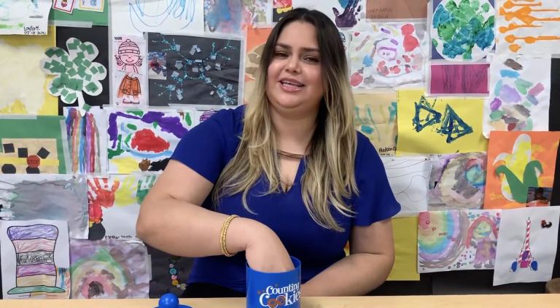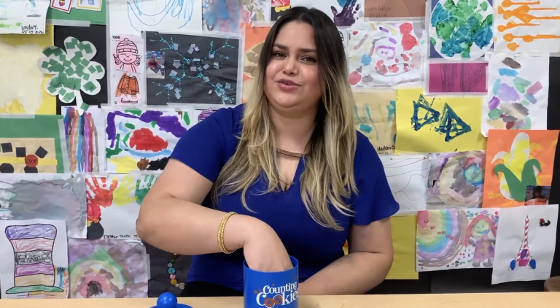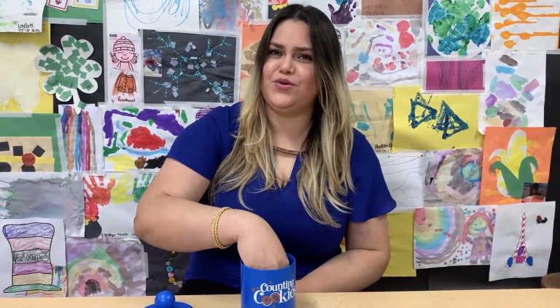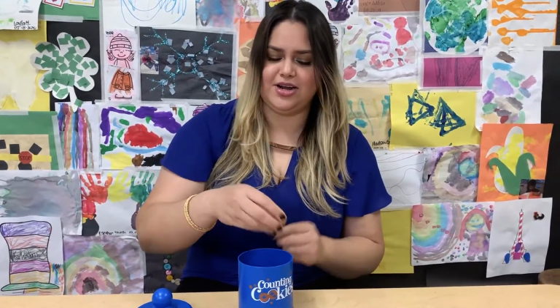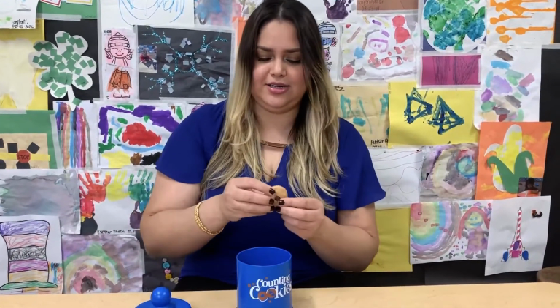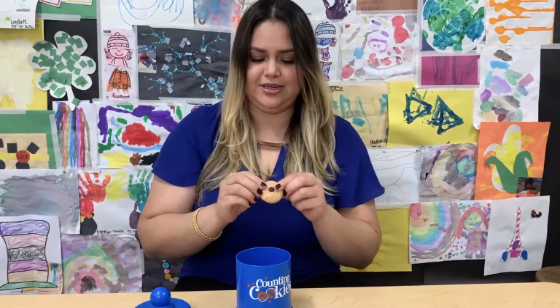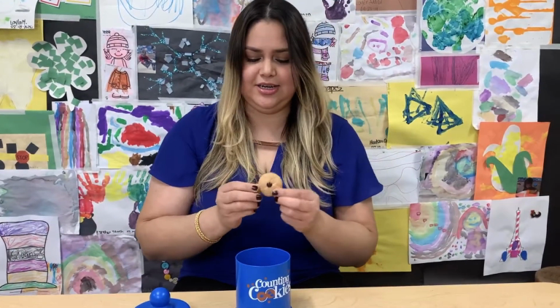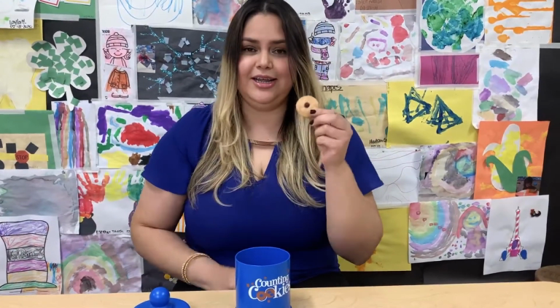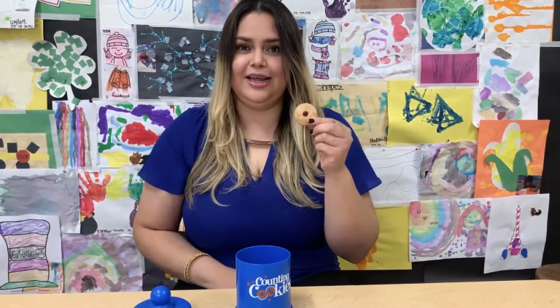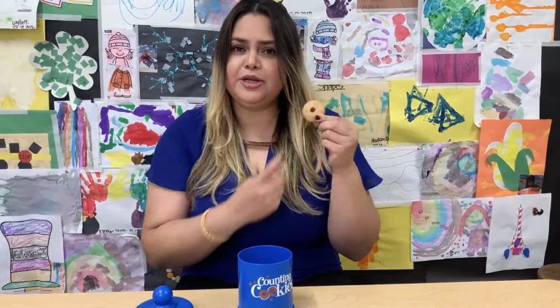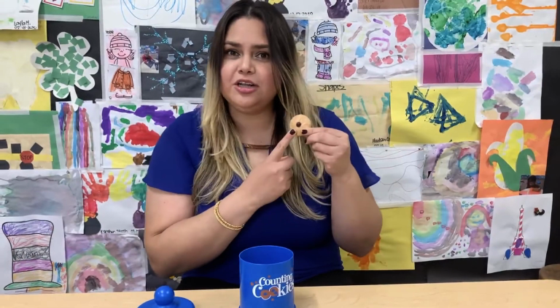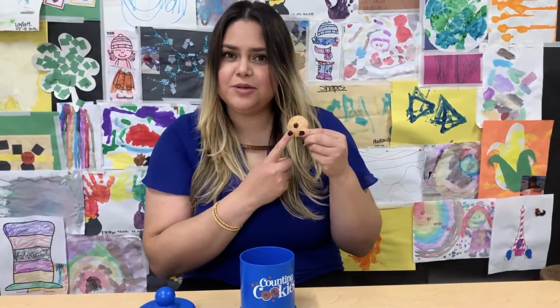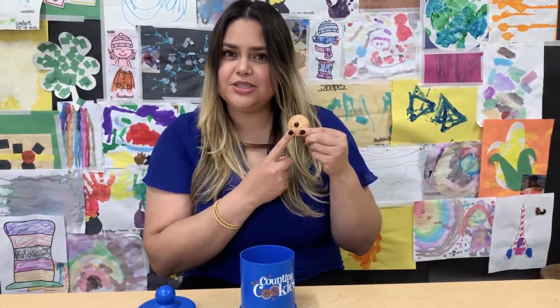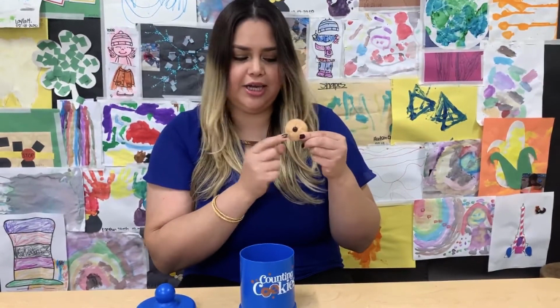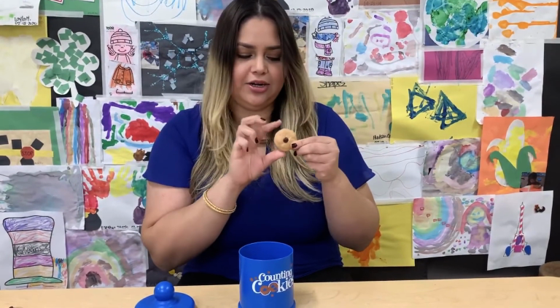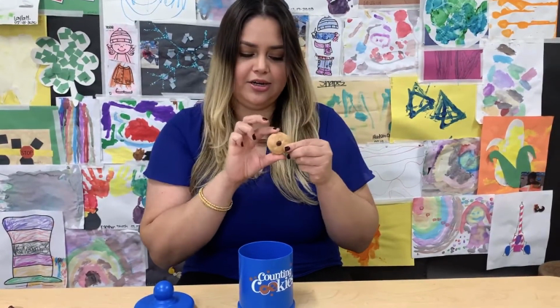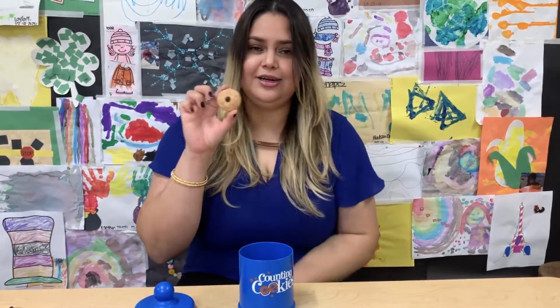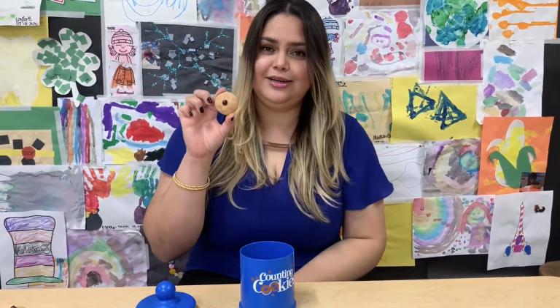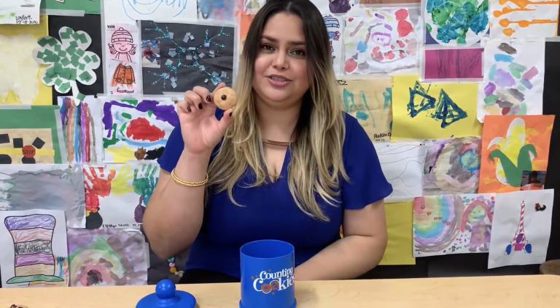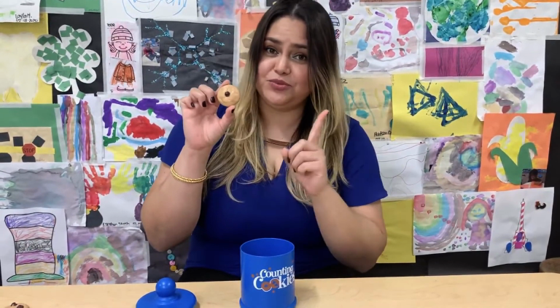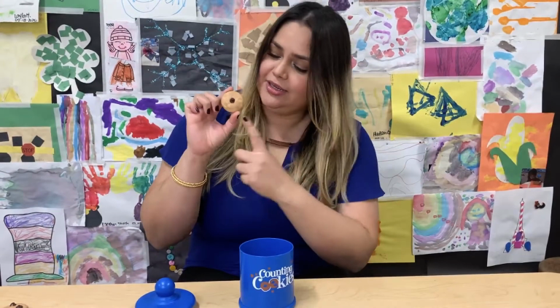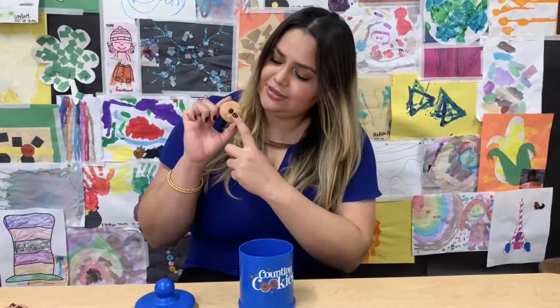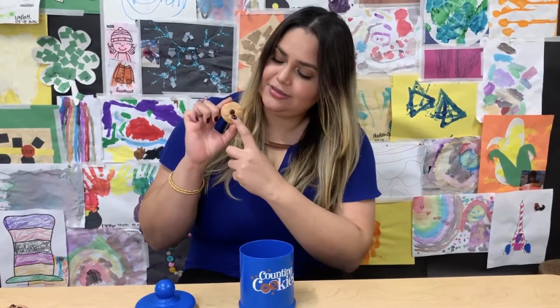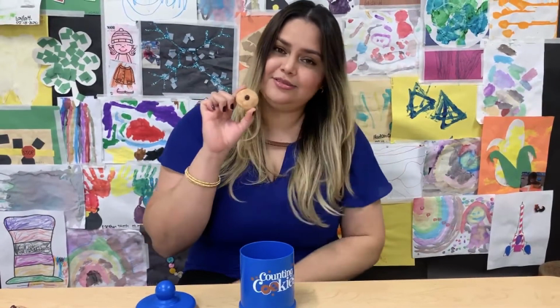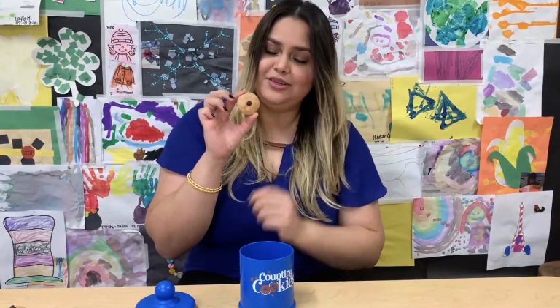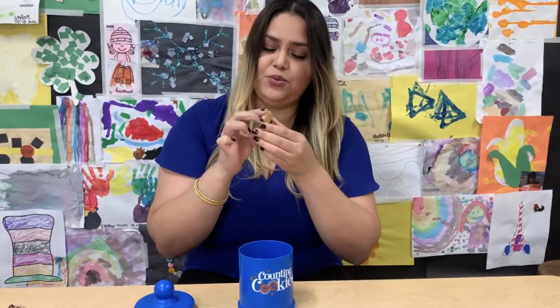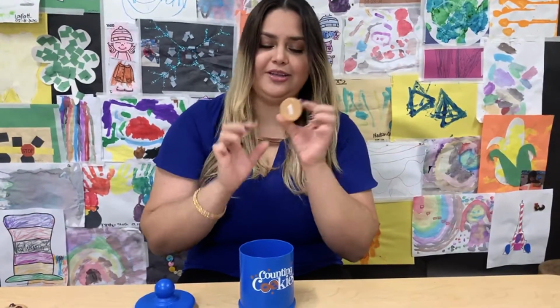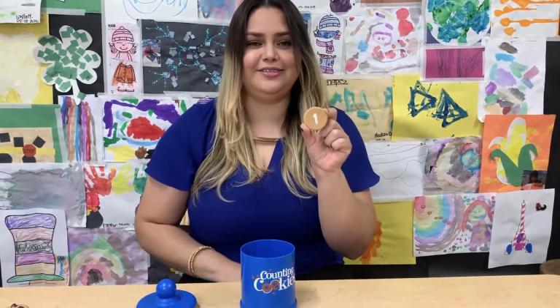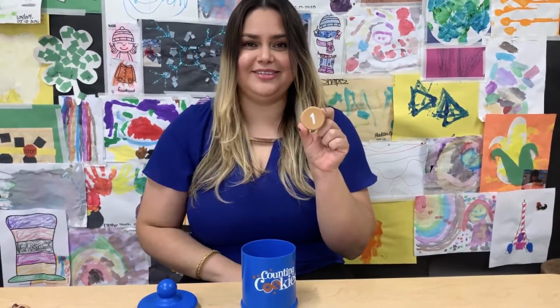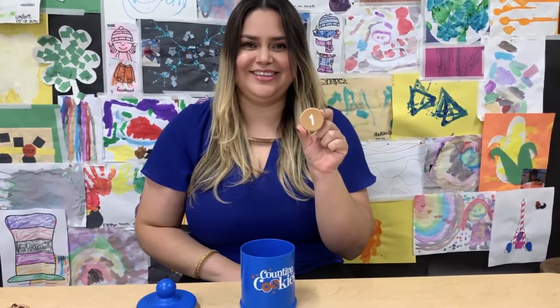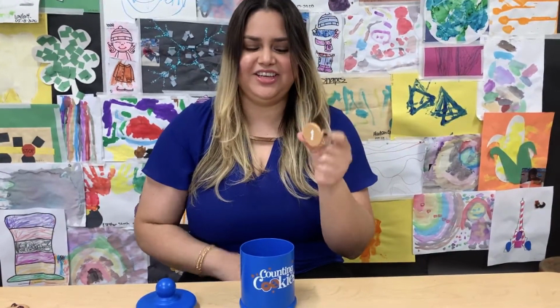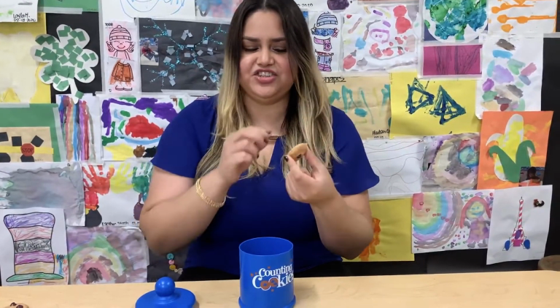A little more. How many chocolate chips do you see here? Just one. One. Good job.